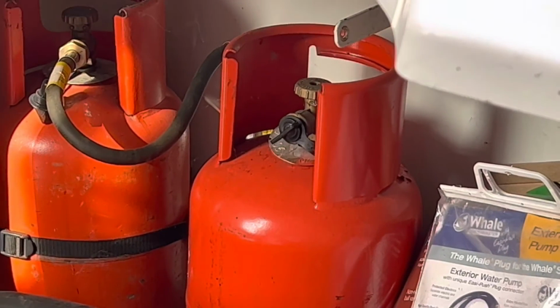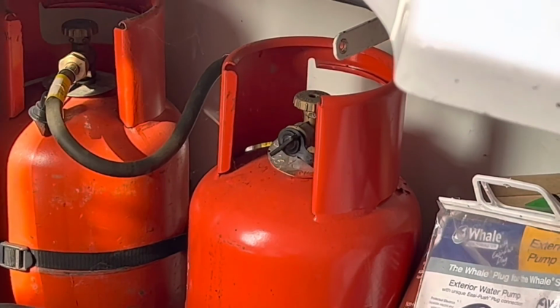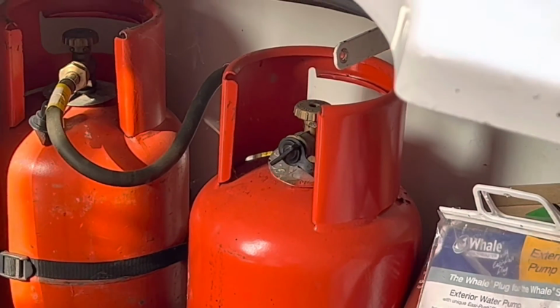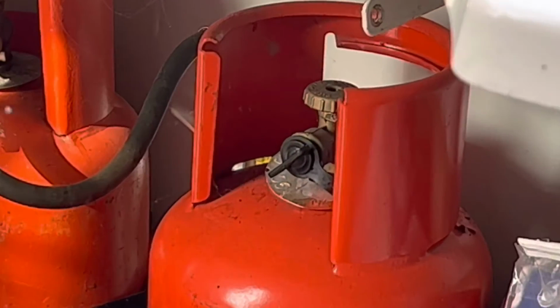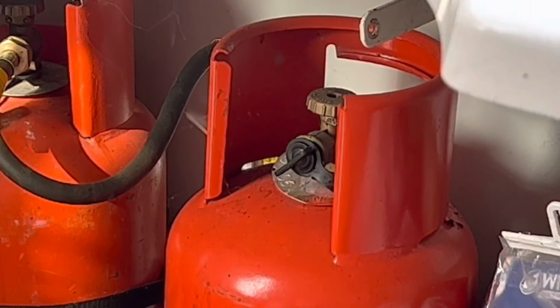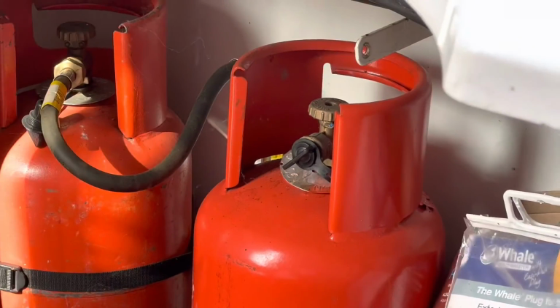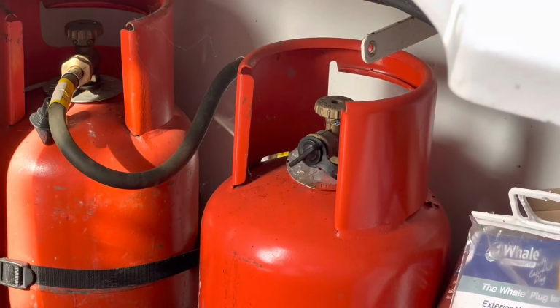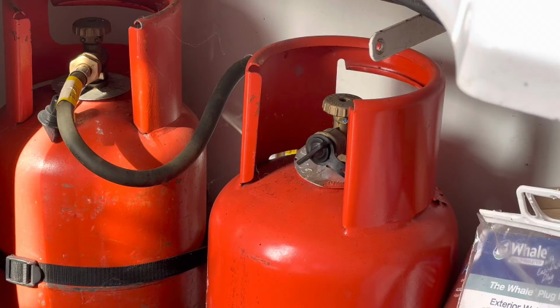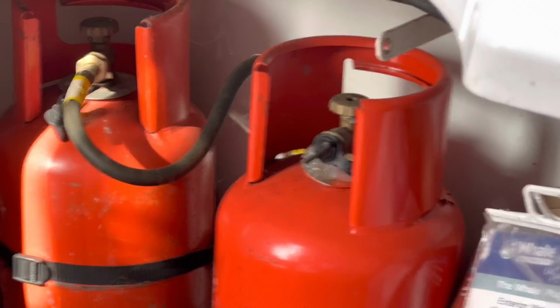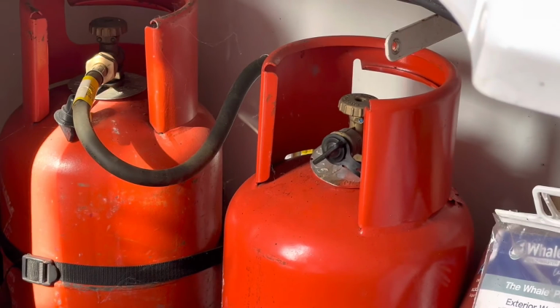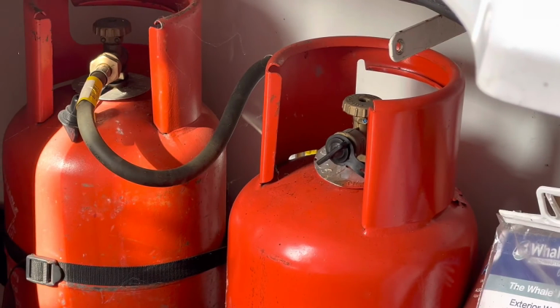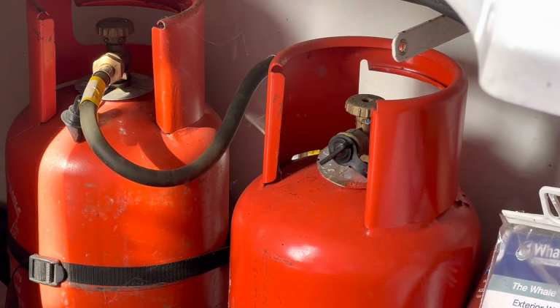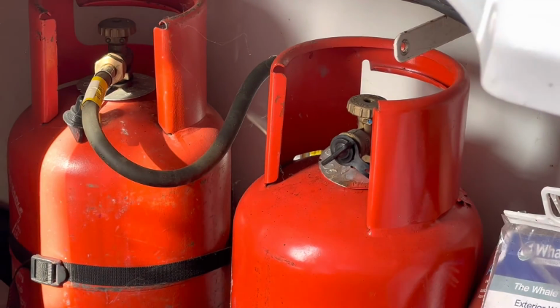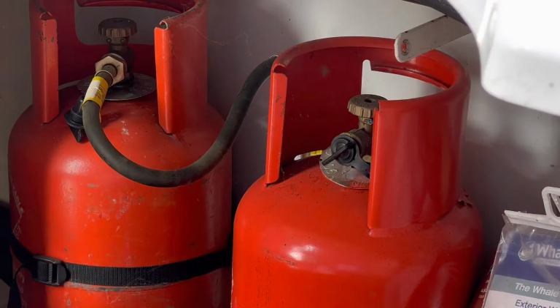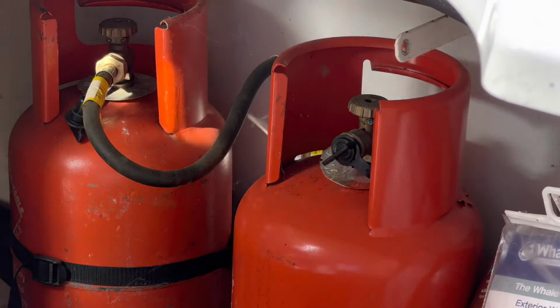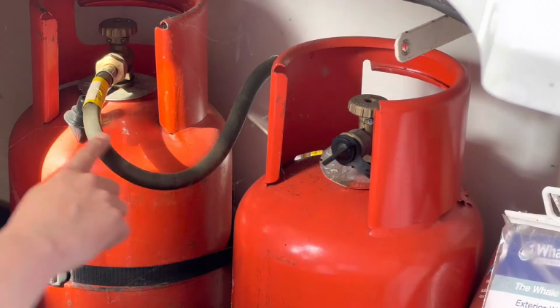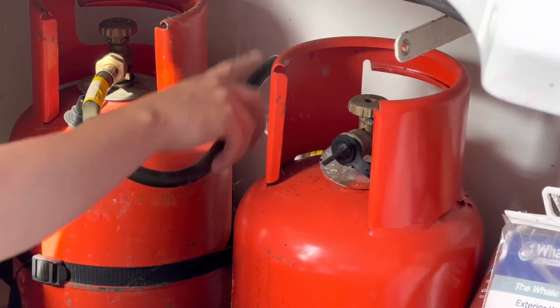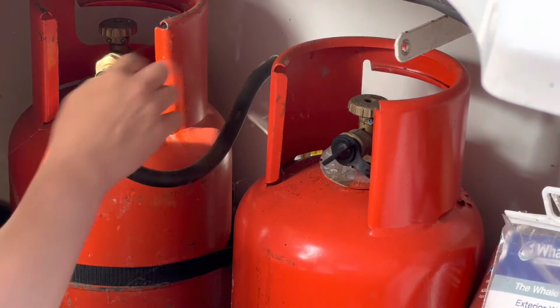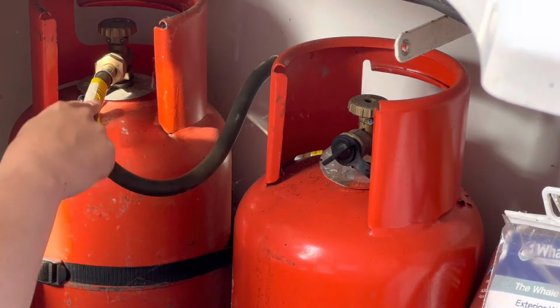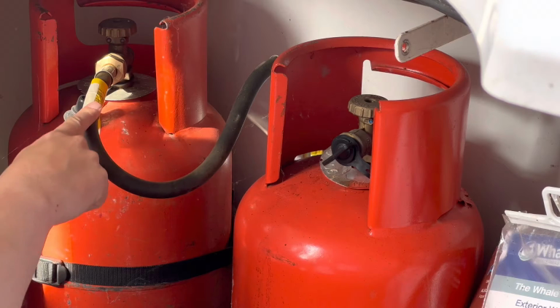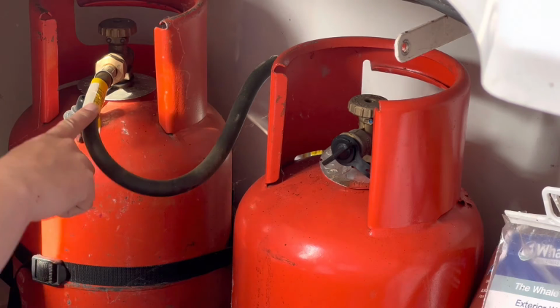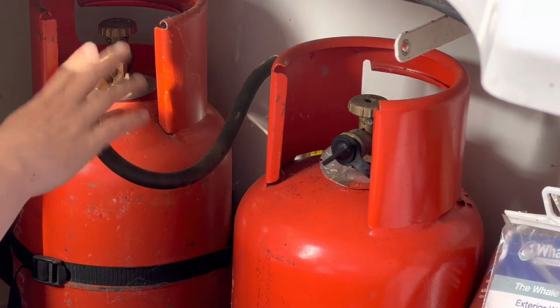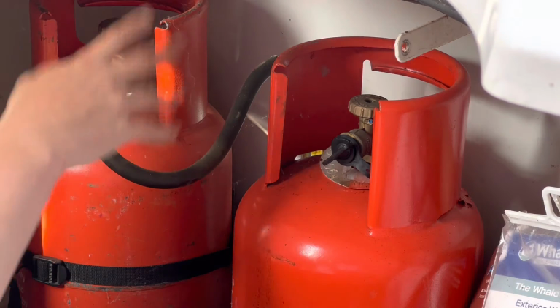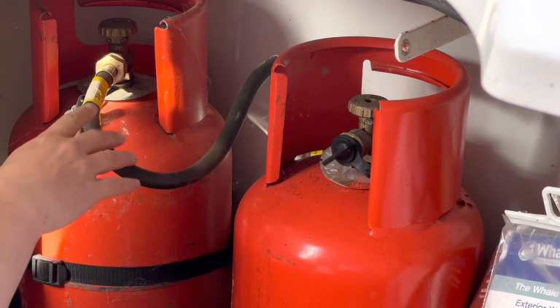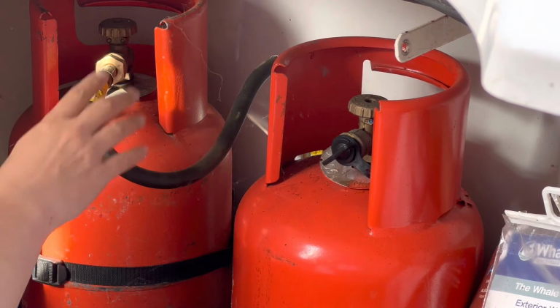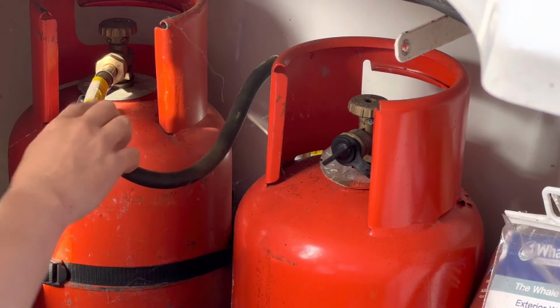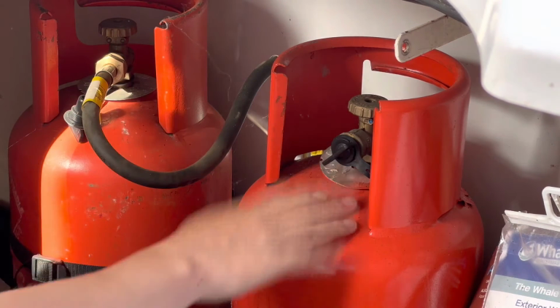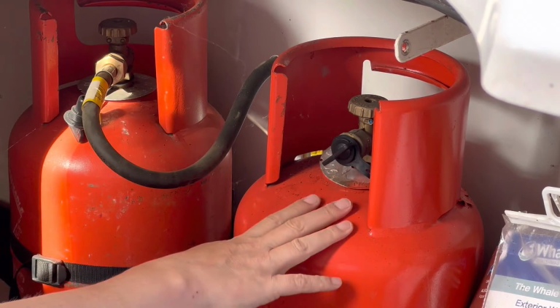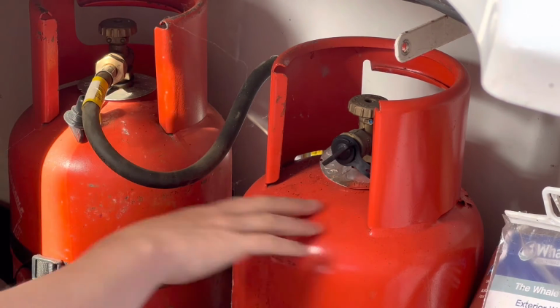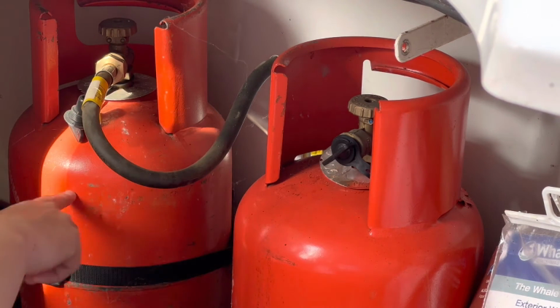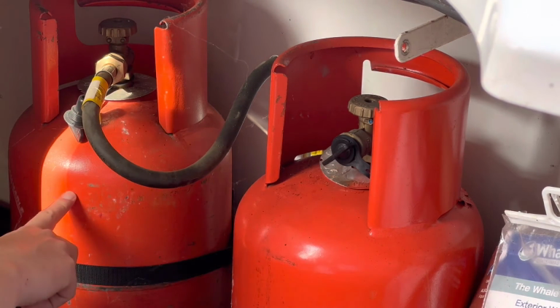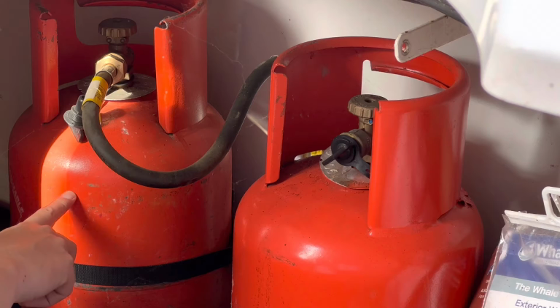Just to show you how that works — there are two bottles. Obviously this goes to the caravan, so this is the one that's currently connected. If the gas starts going low, what you can do is switch over to the other one and then get this one refilled.